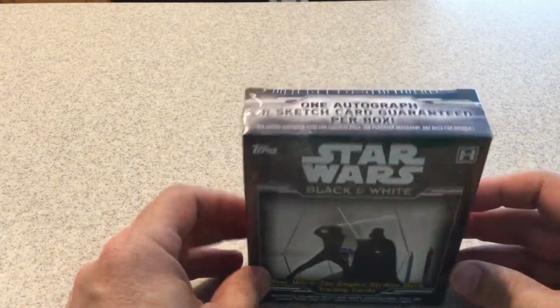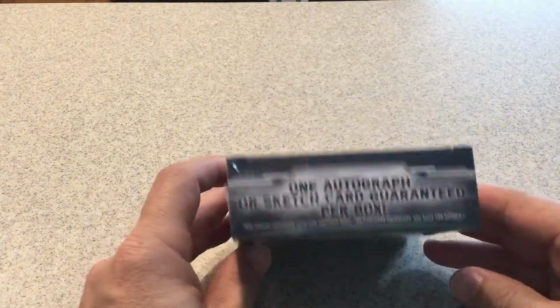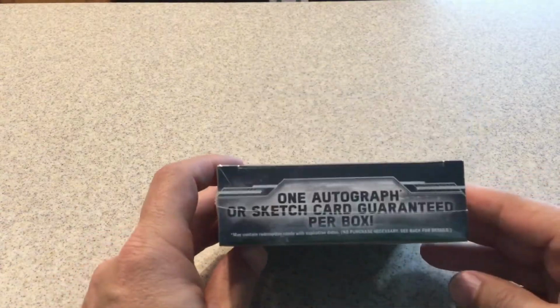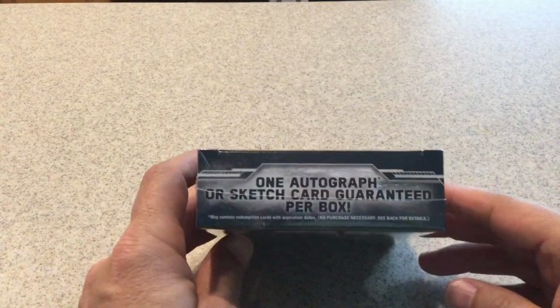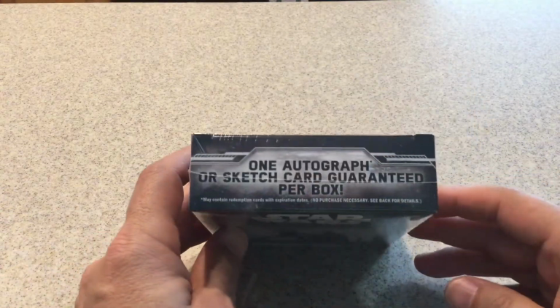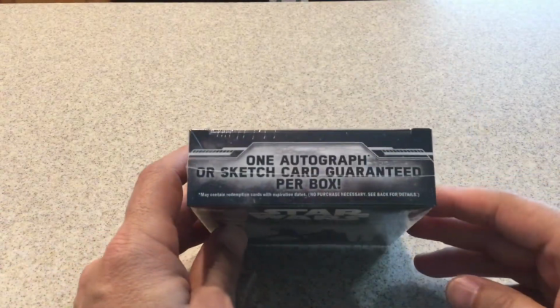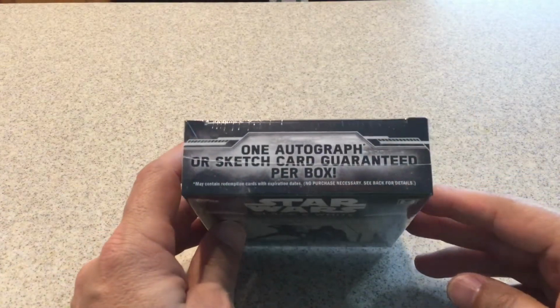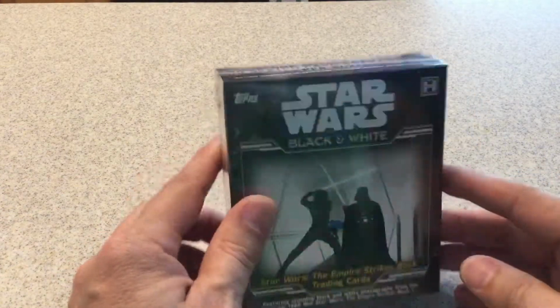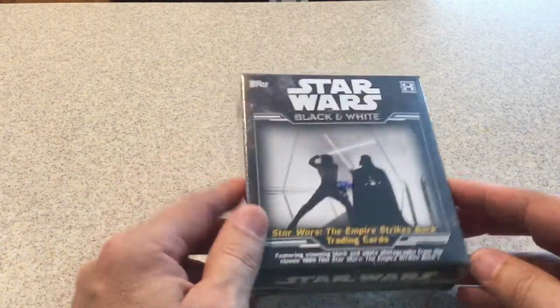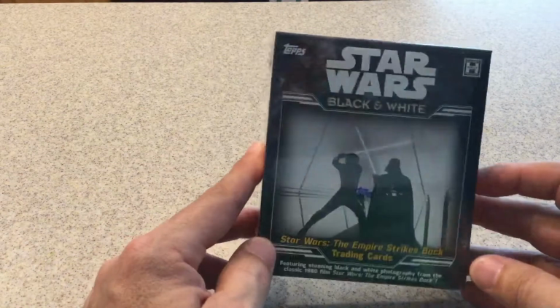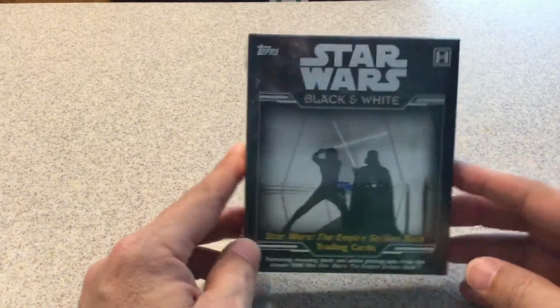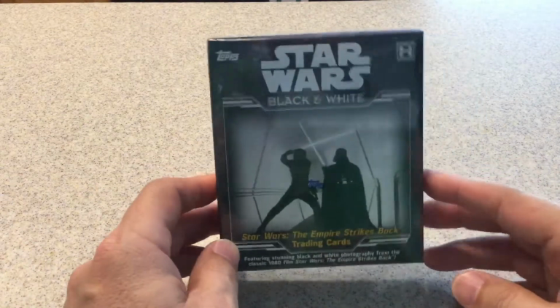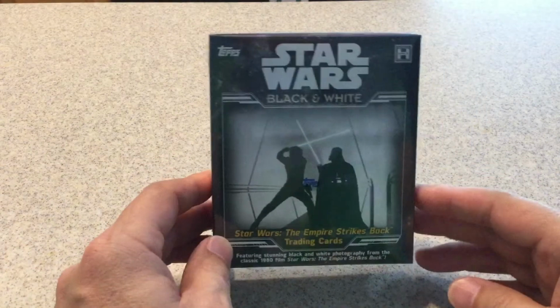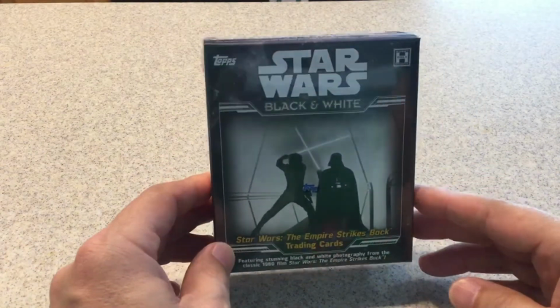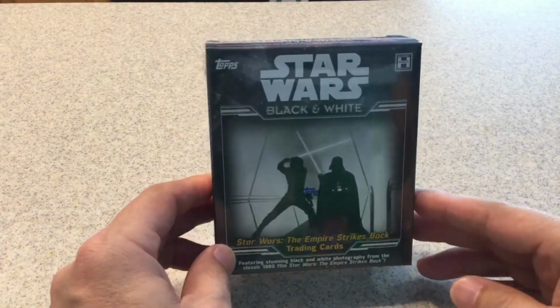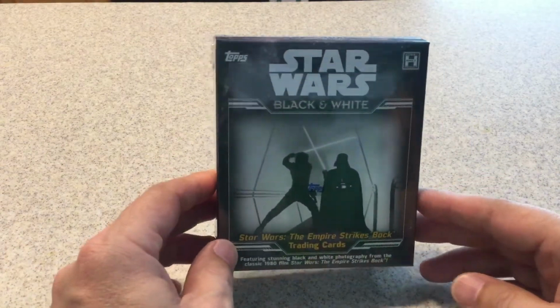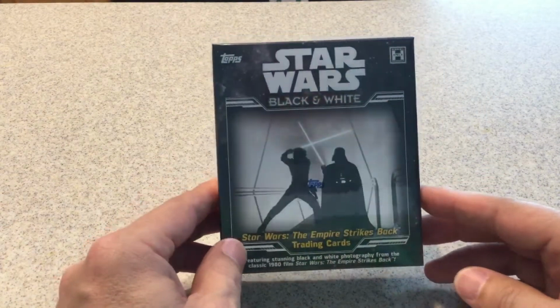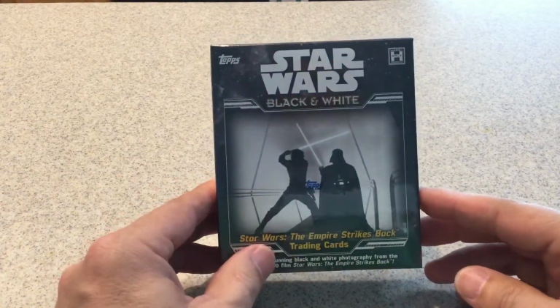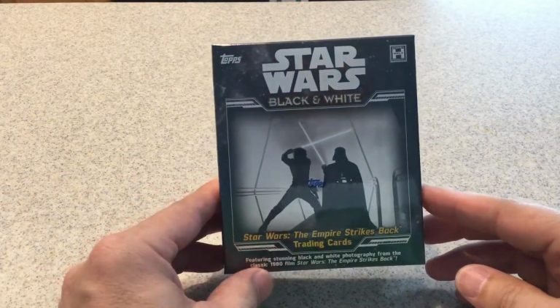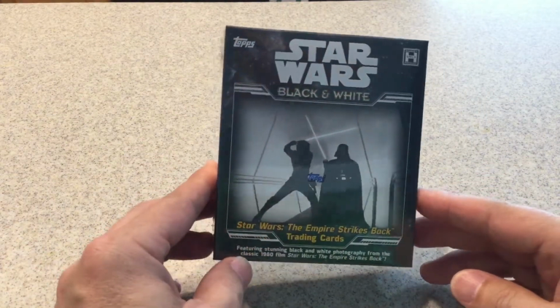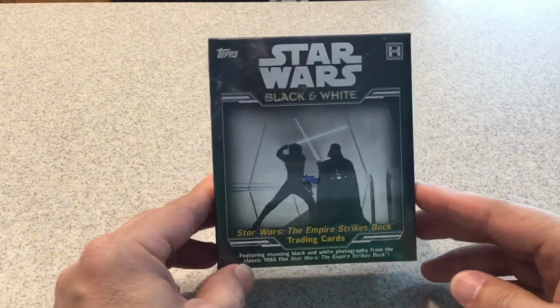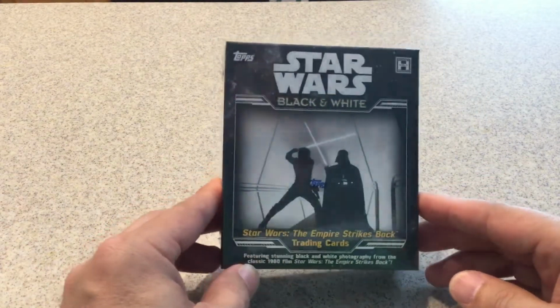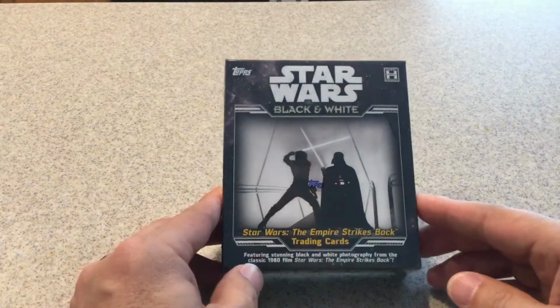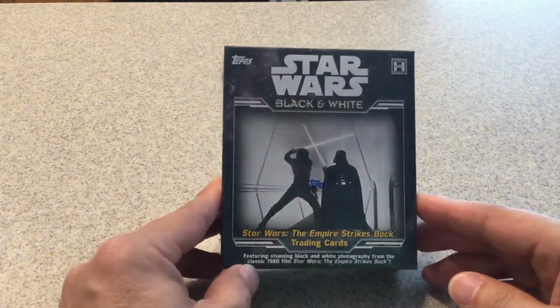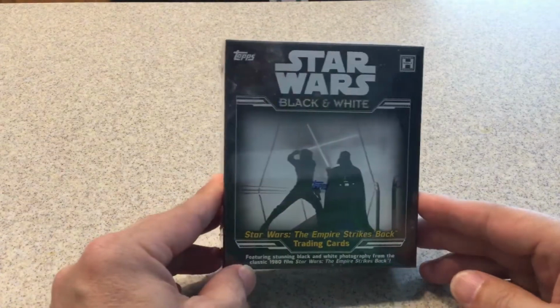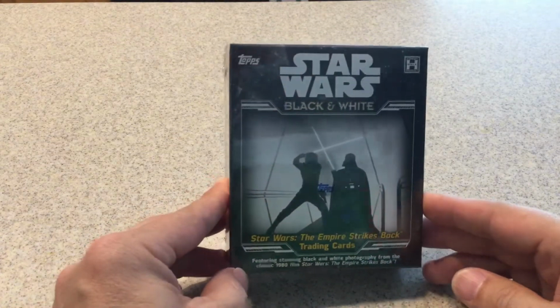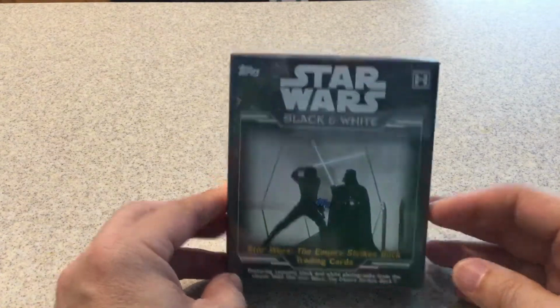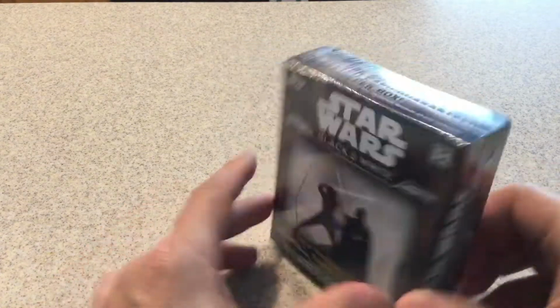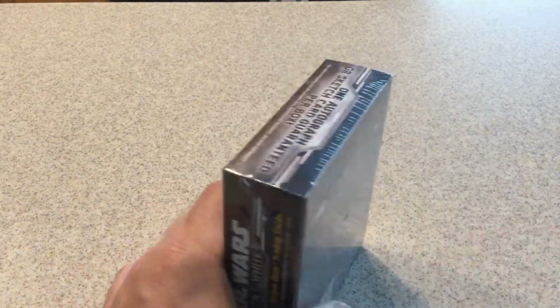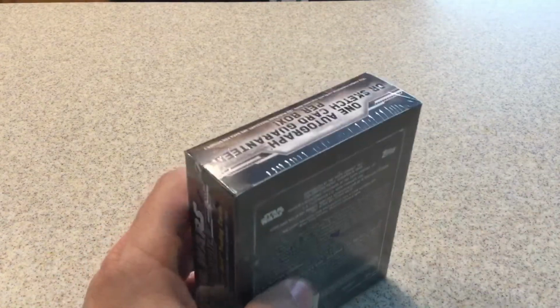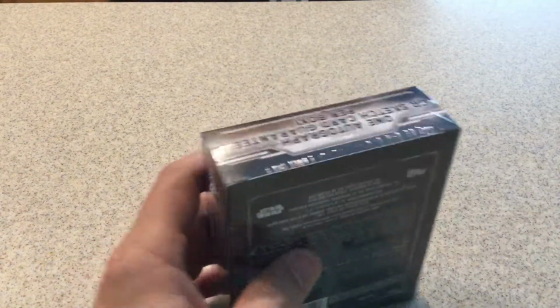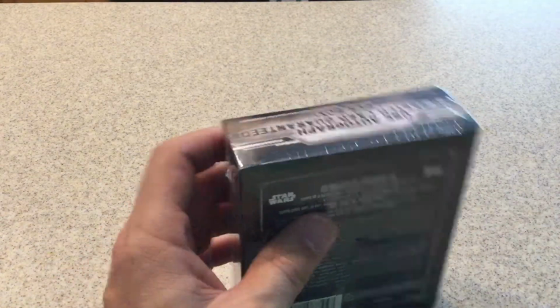You are guaranteed one autograph or a sketch card. So I thought, why not? I got another box. I might open a different type of Star Wars this weekend. But let's go ahead and get through this and see what we get.